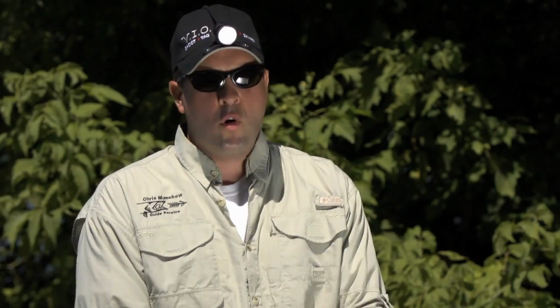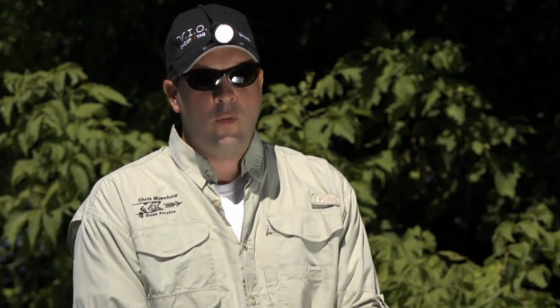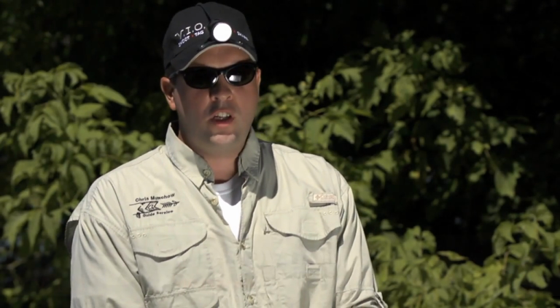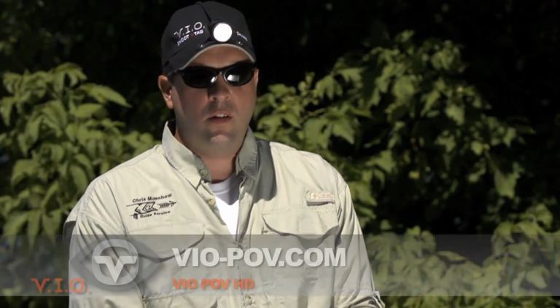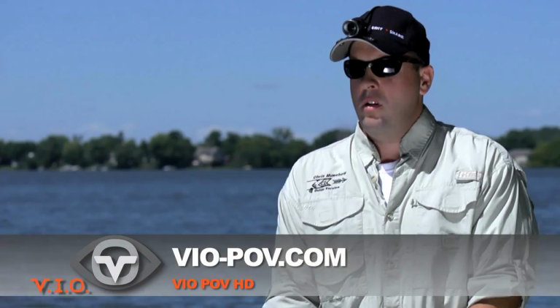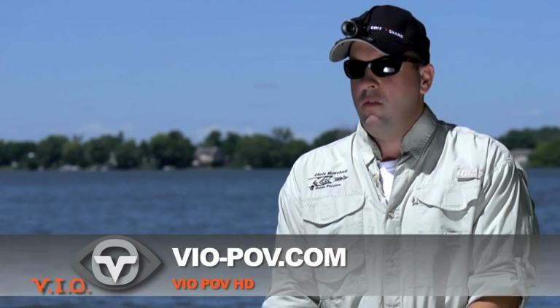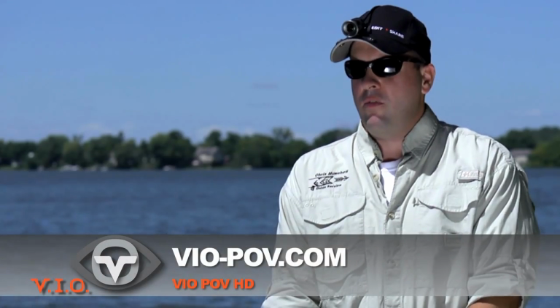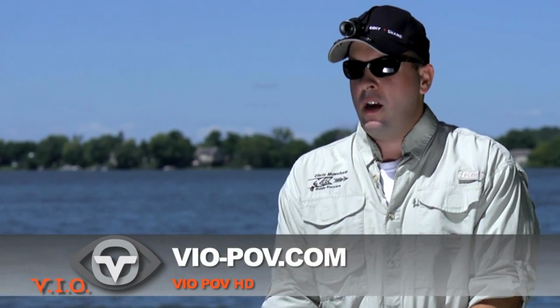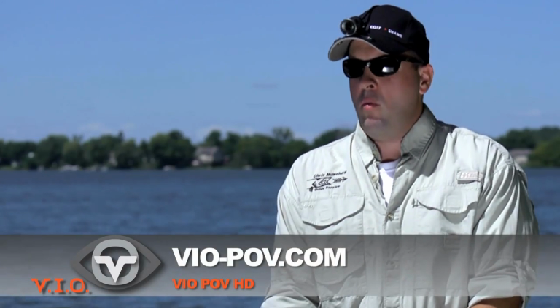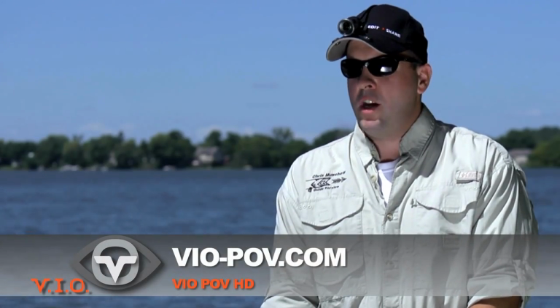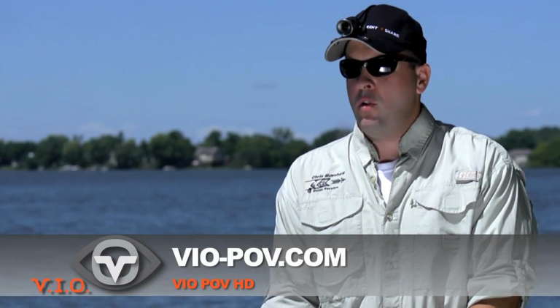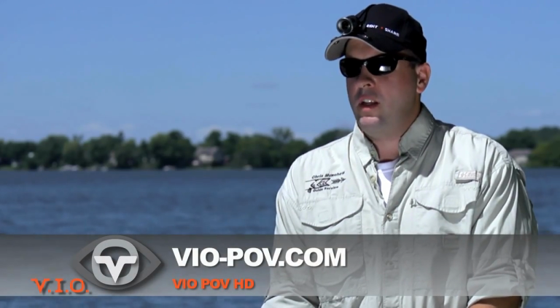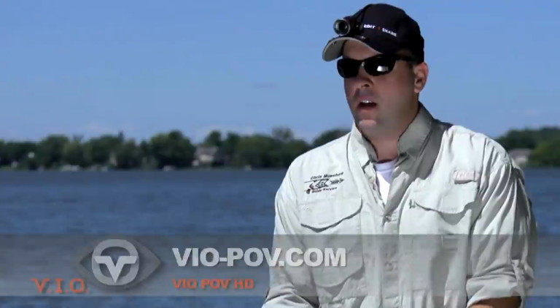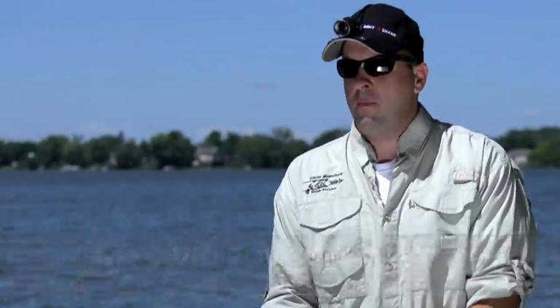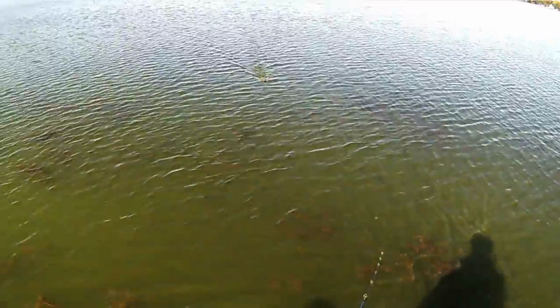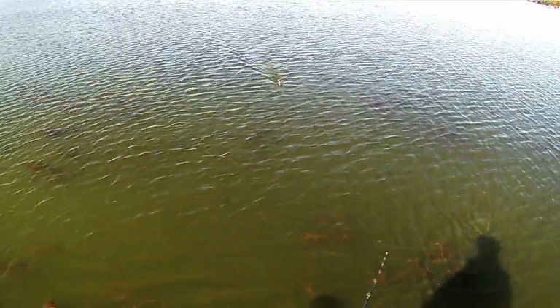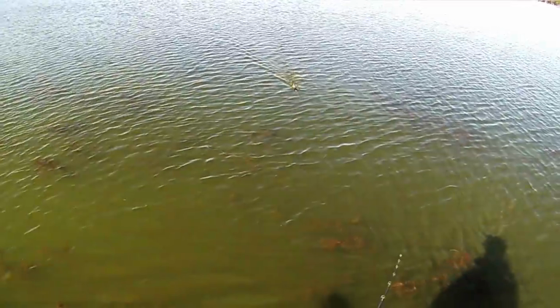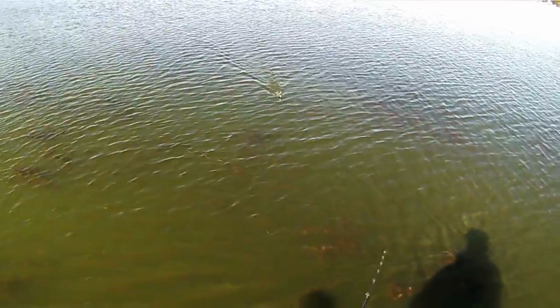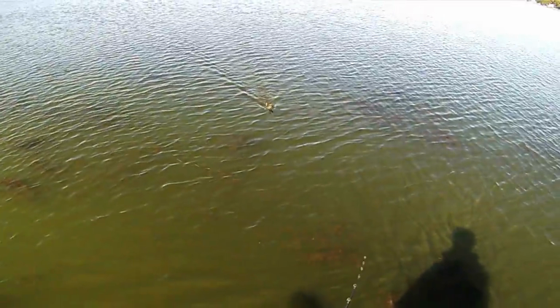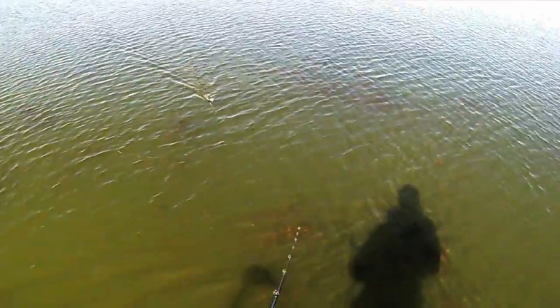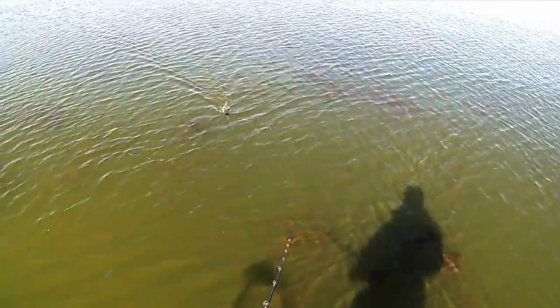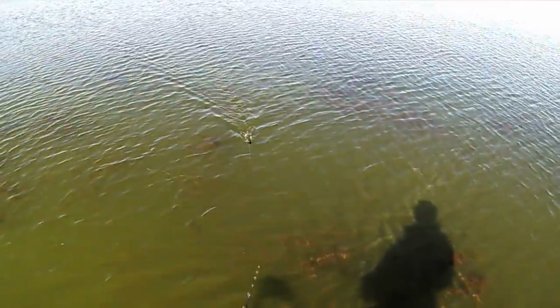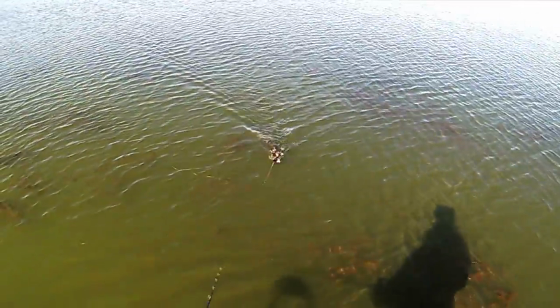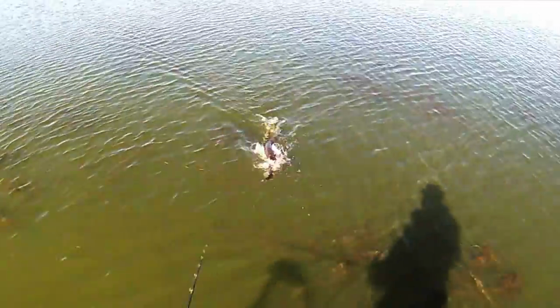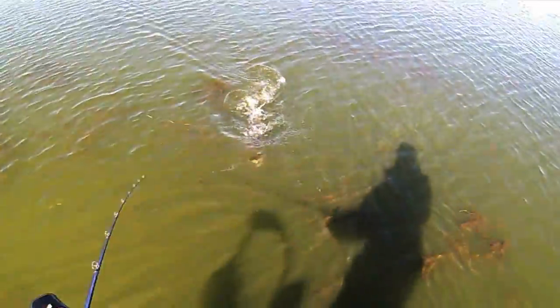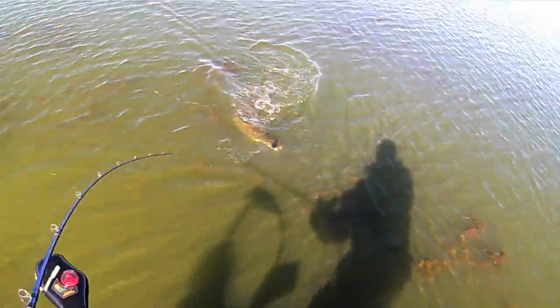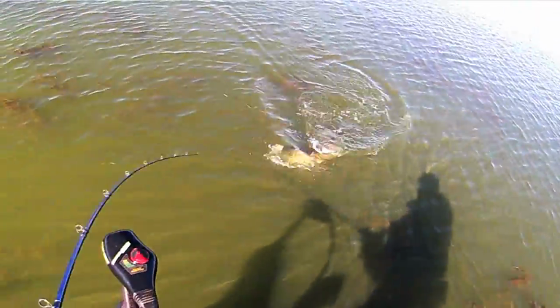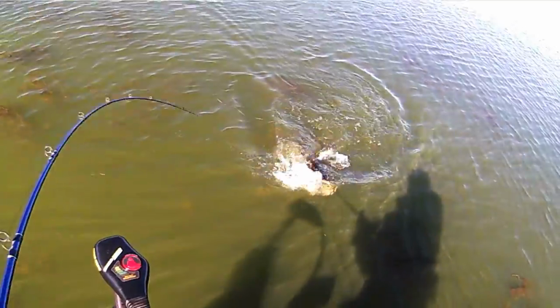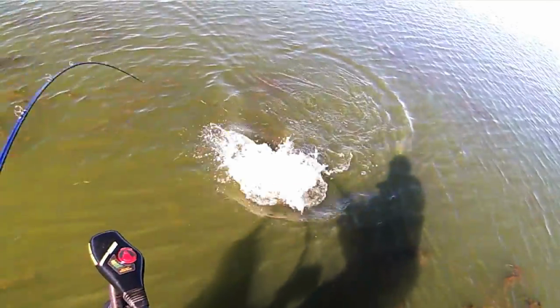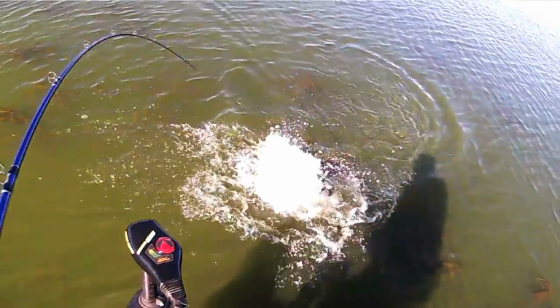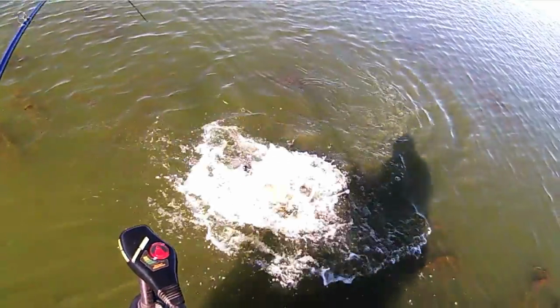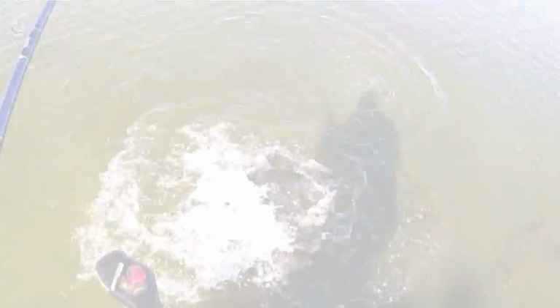For more information on the system, visit vio-pov.com. If you spend time outdoors or on the water and want to bring those memories home, check out the POV HD by VIO.